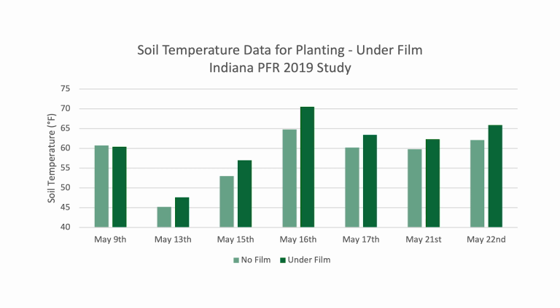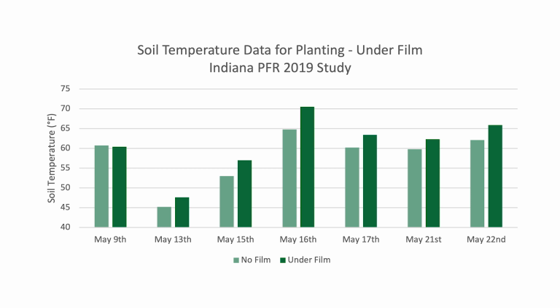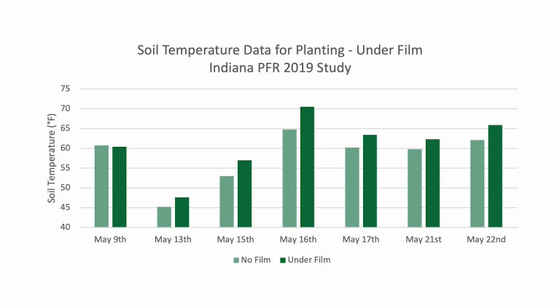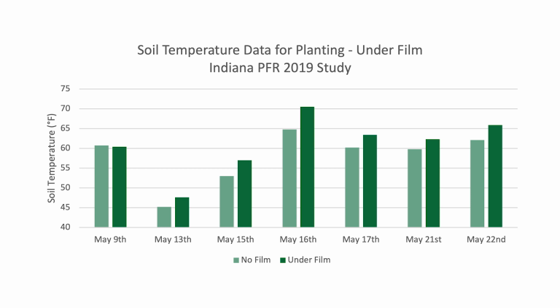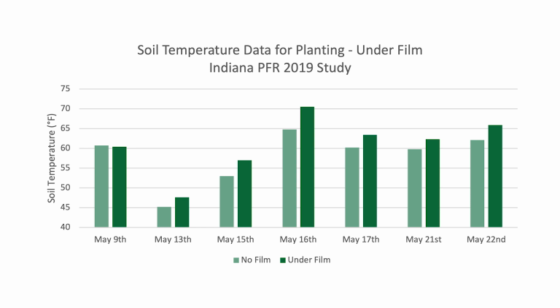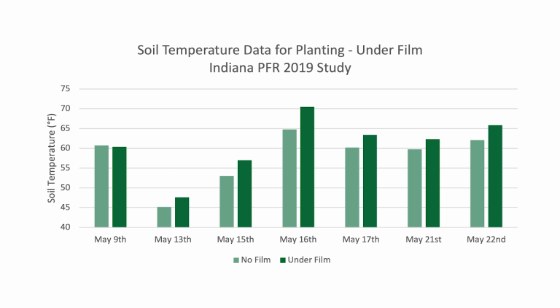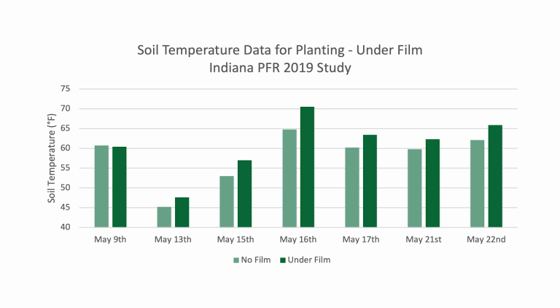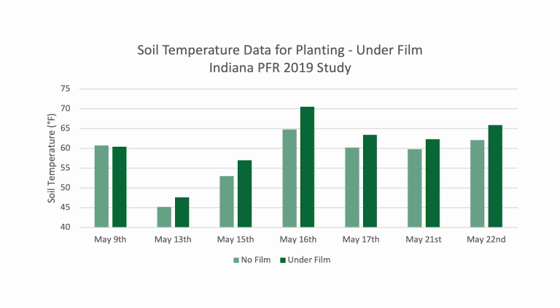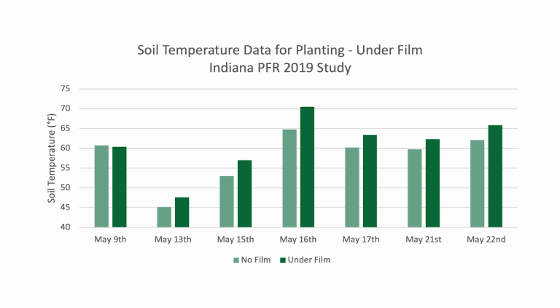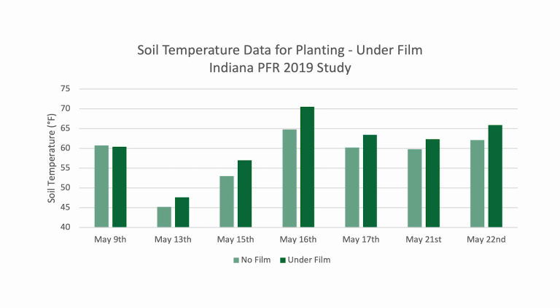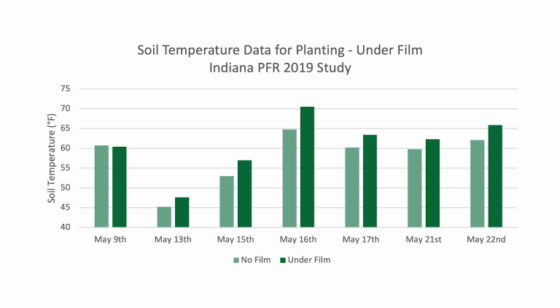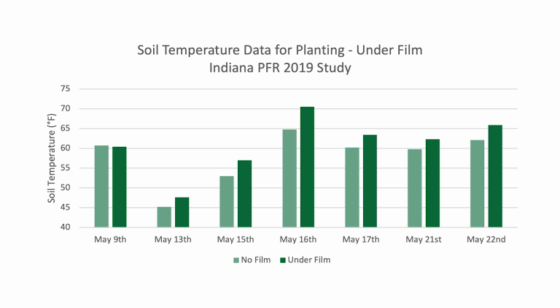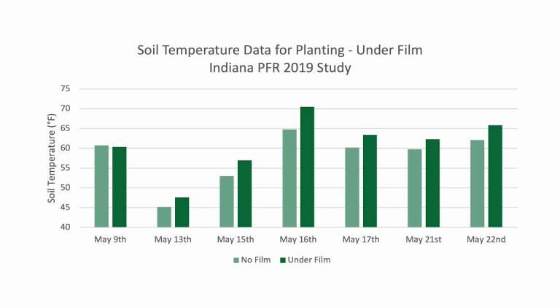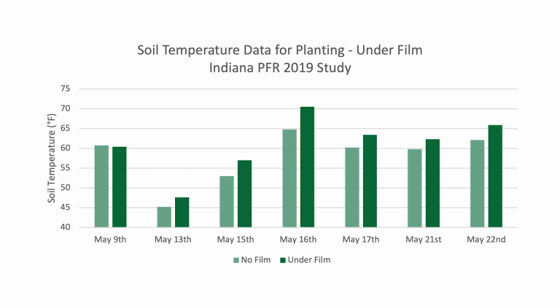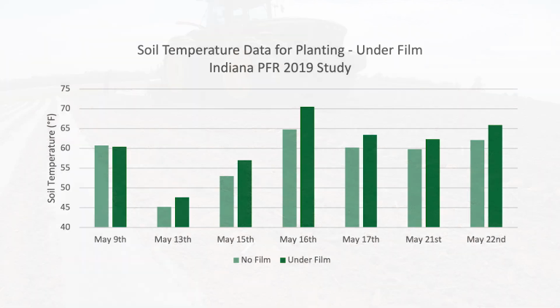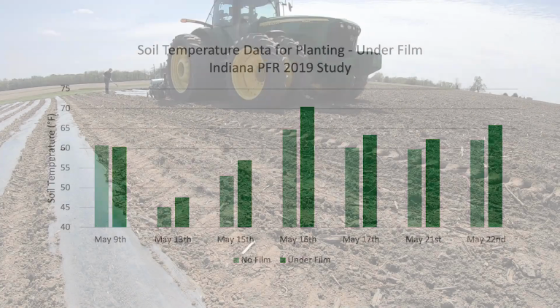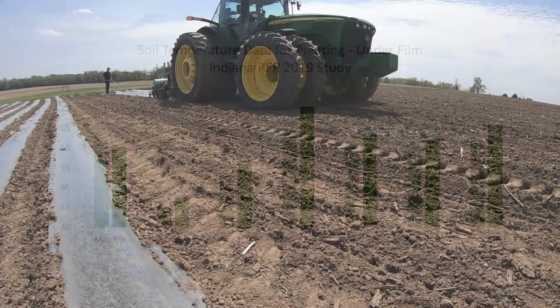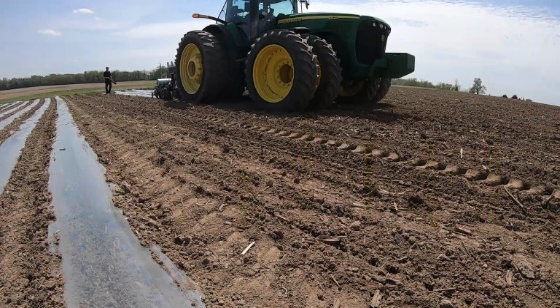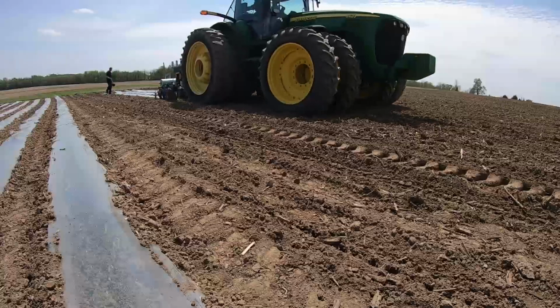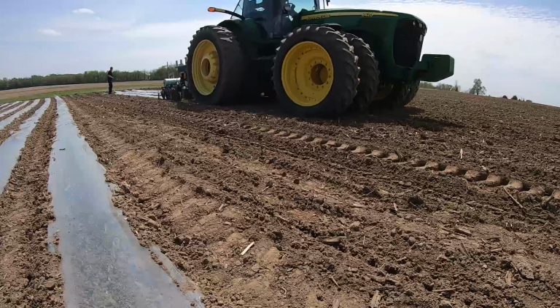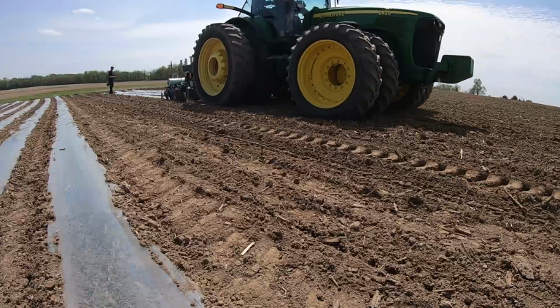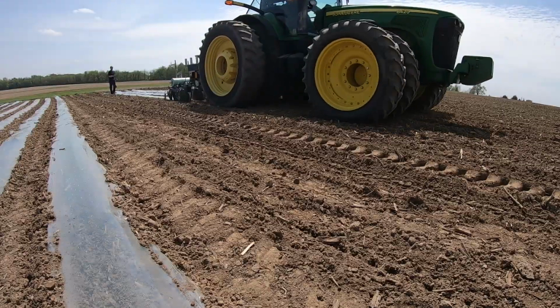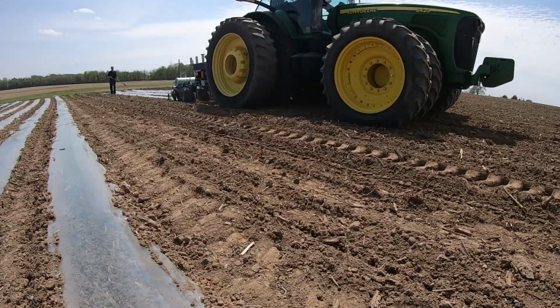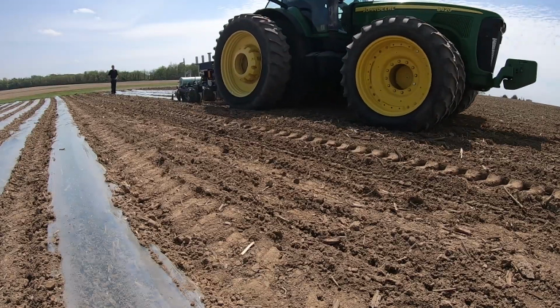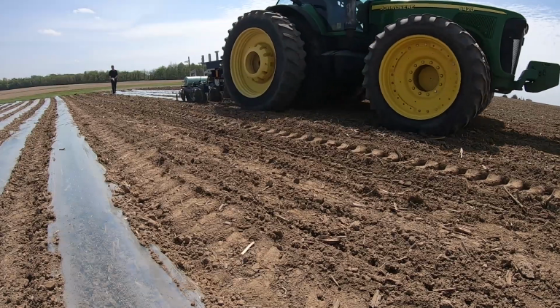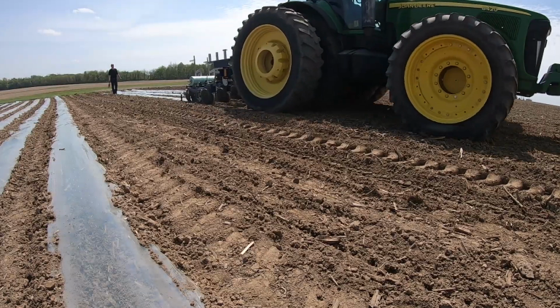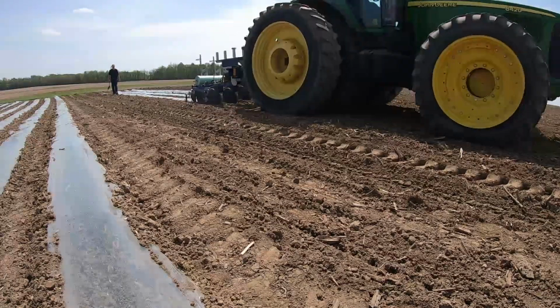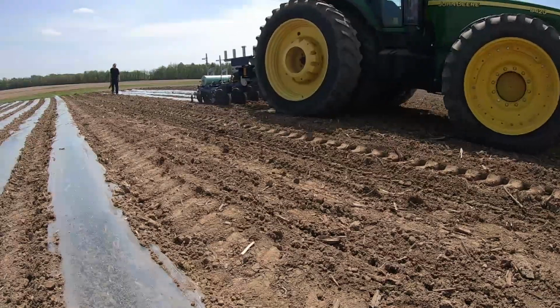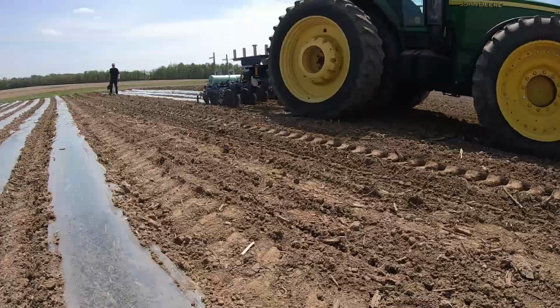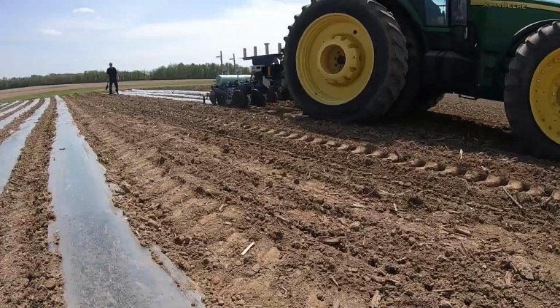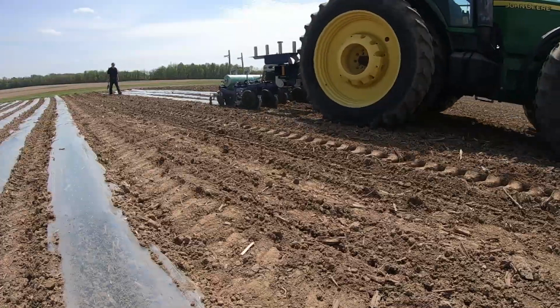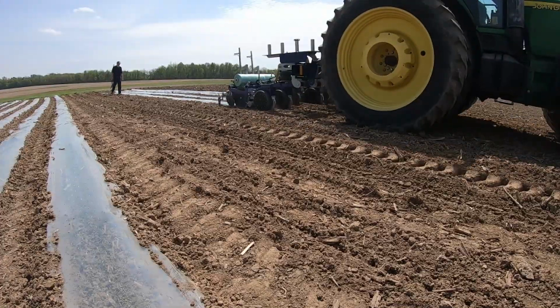So we're here in Atlanta, Indiana on May the 8th. It's our first day planting our PFR plots here. The goal for this product is not to plant in May — what would be the ideal planting date for this product?